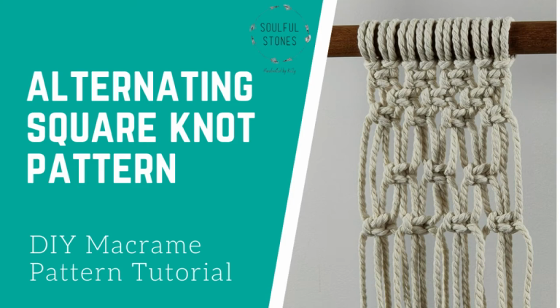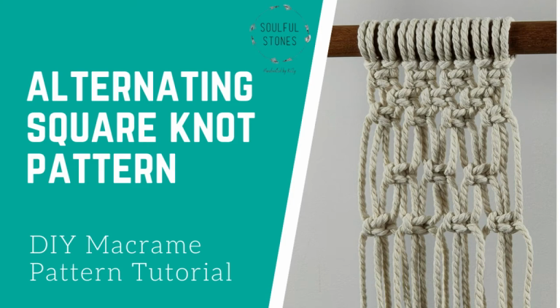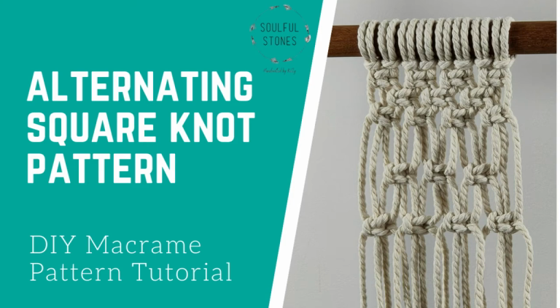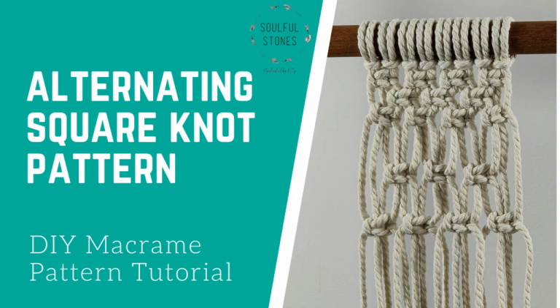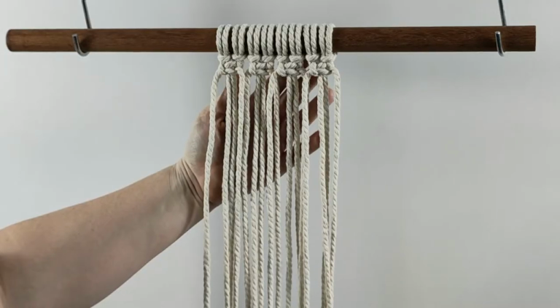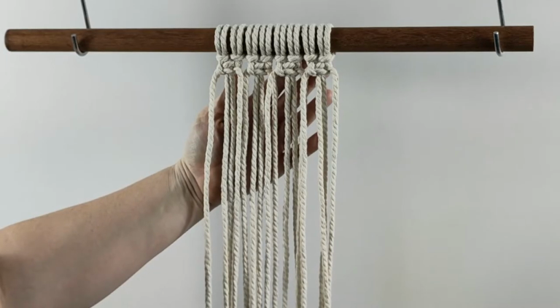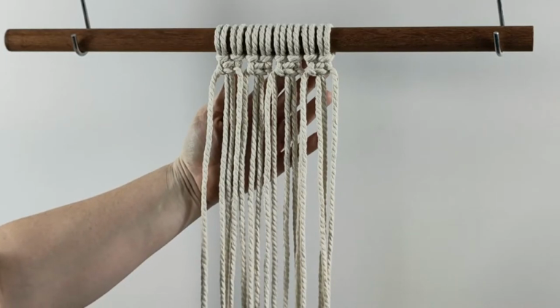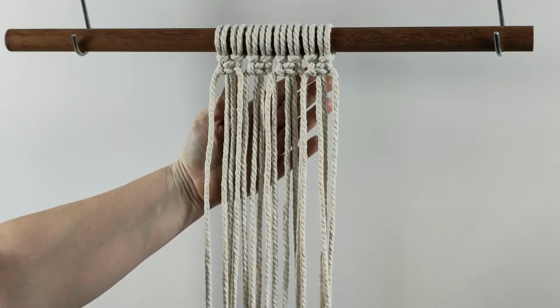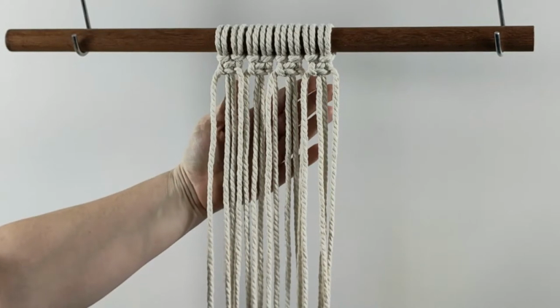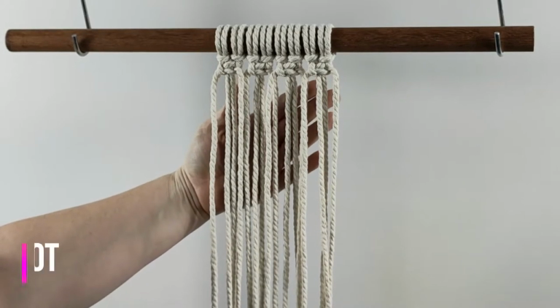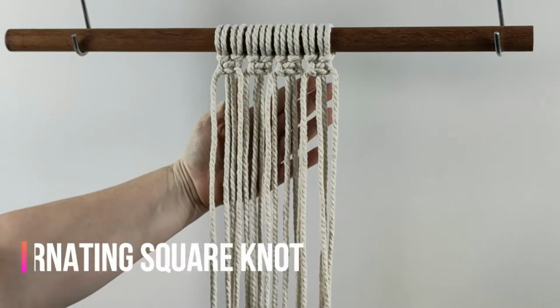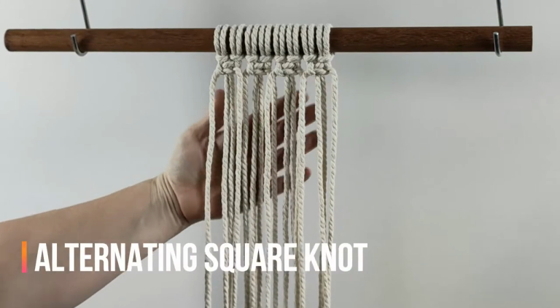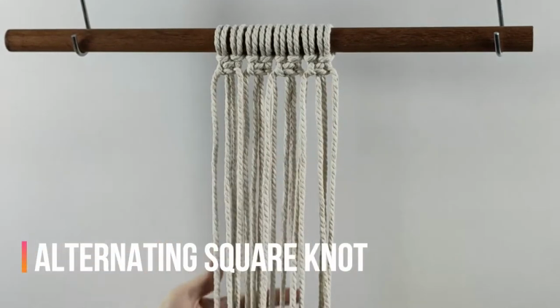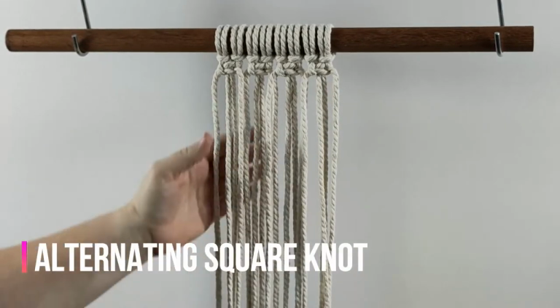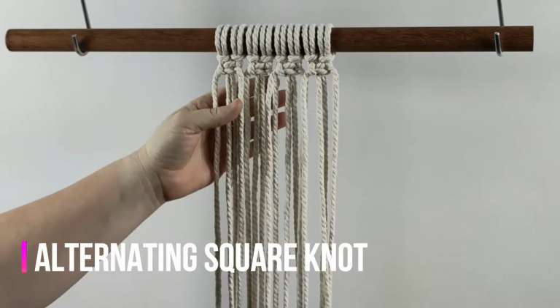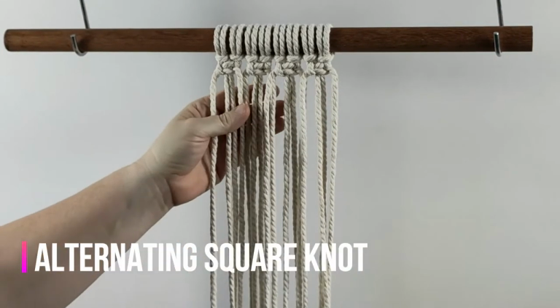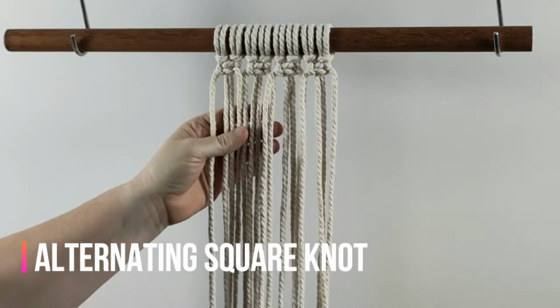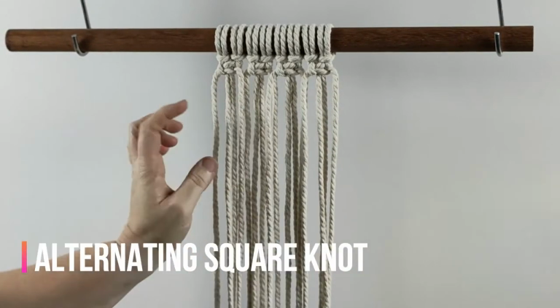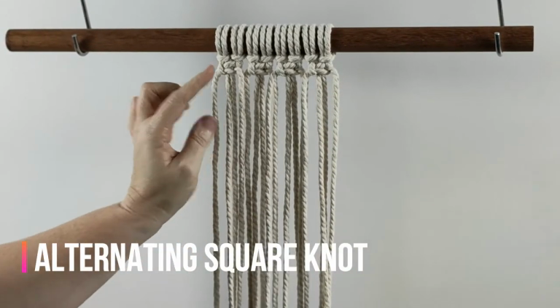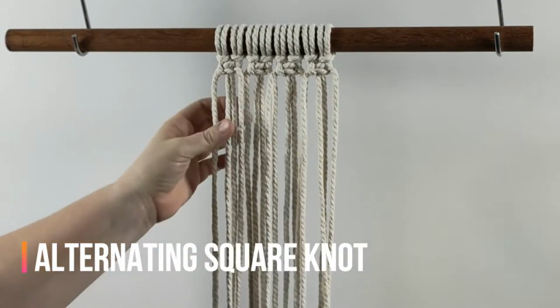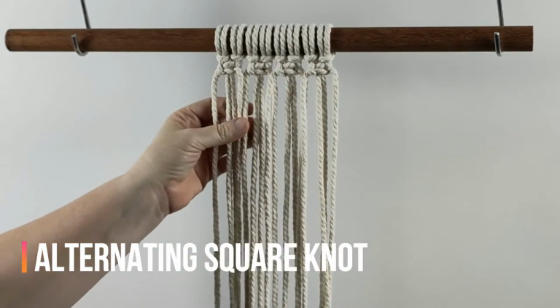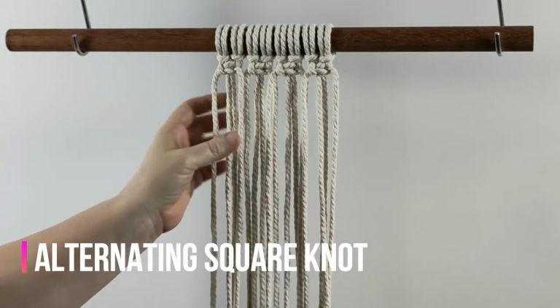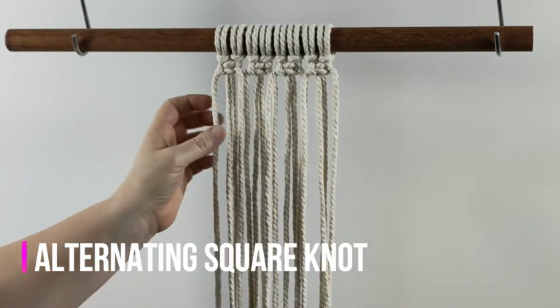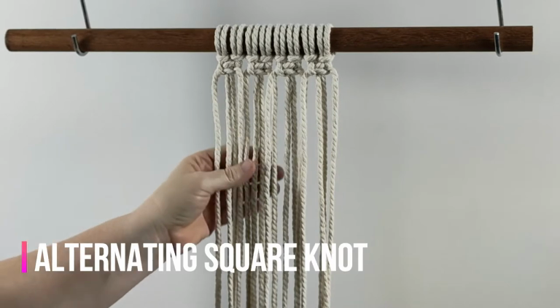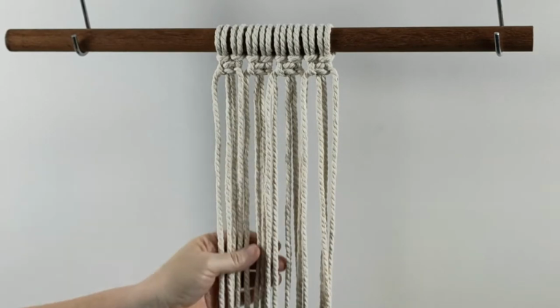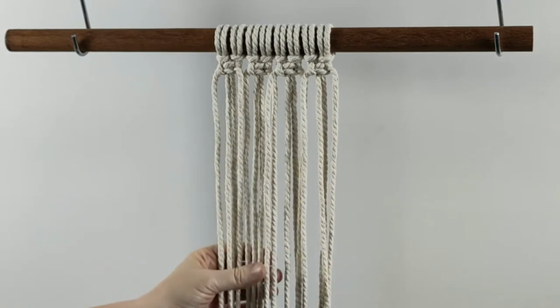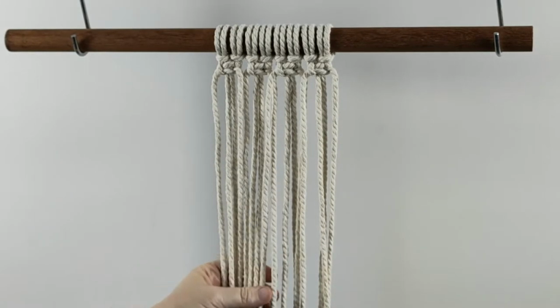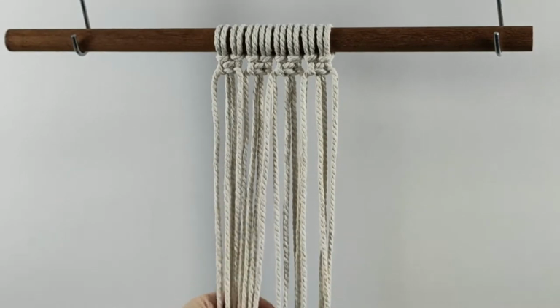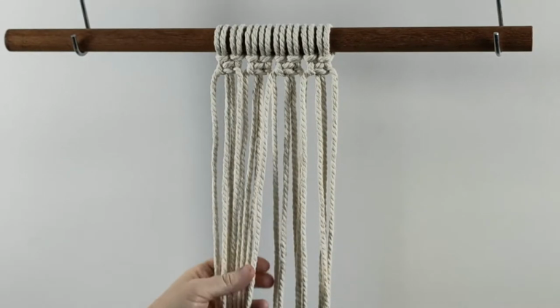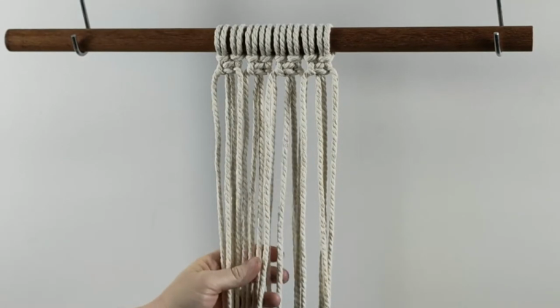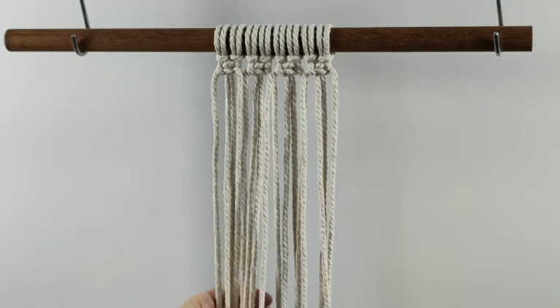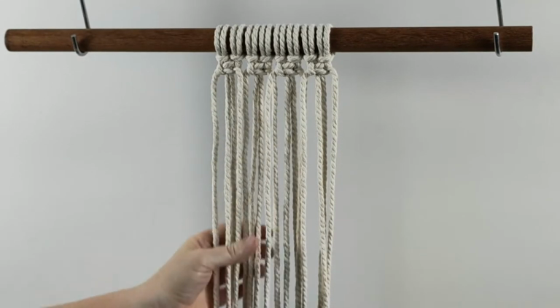Demonstrating the alternating square knot pattern here. If you're unsure how to do a square knot, I'll link the tutorial for our square knot below.